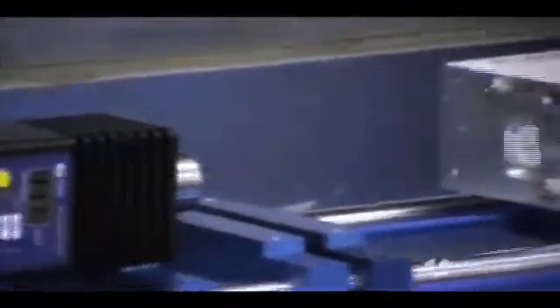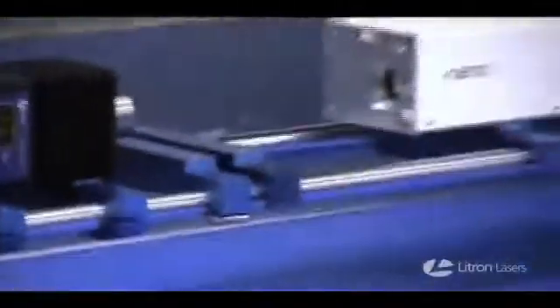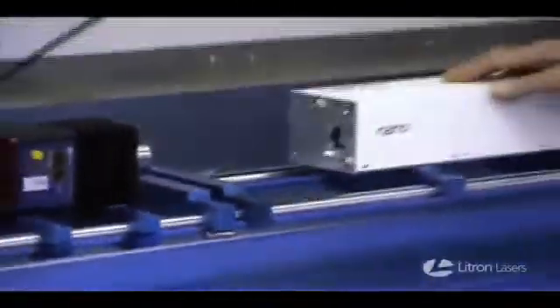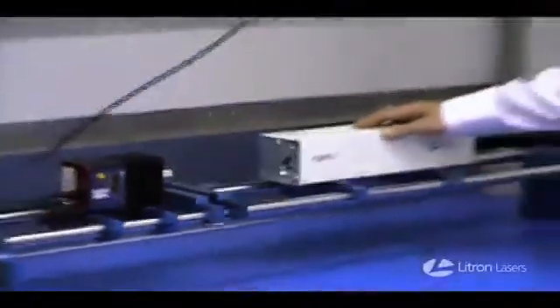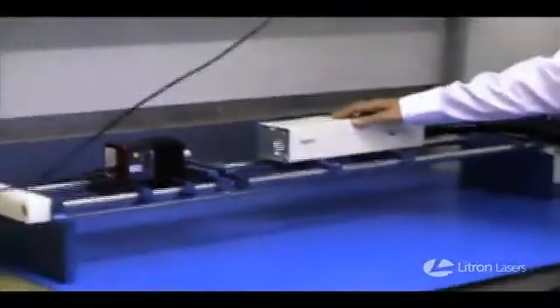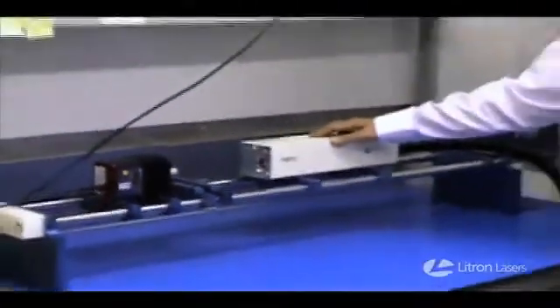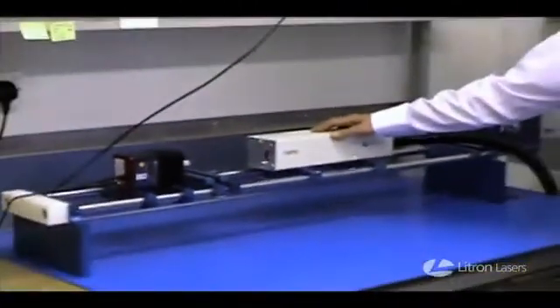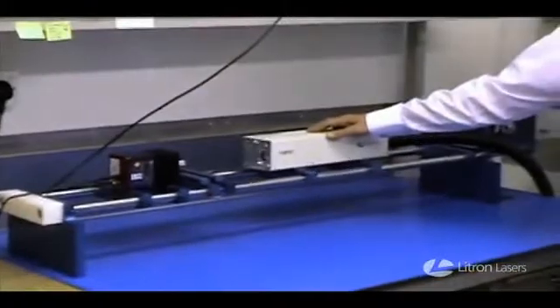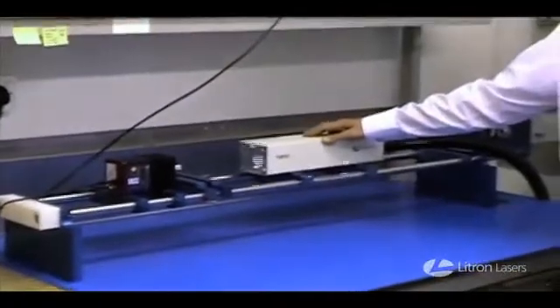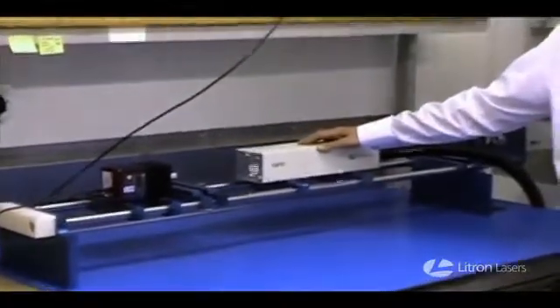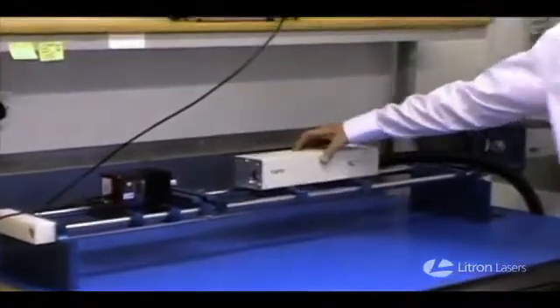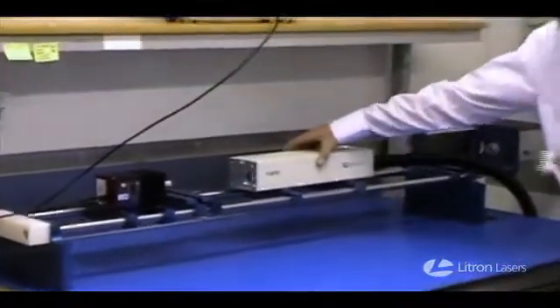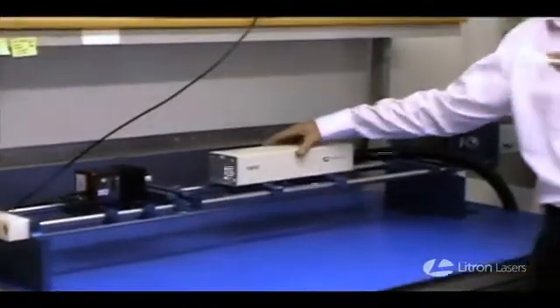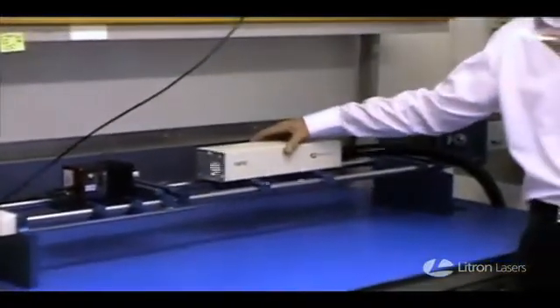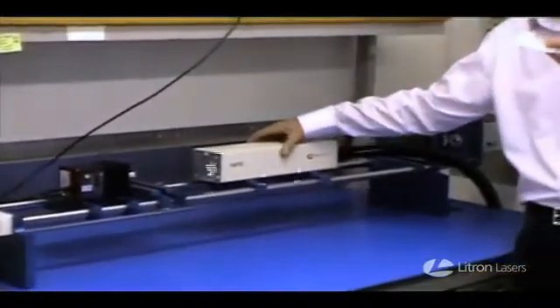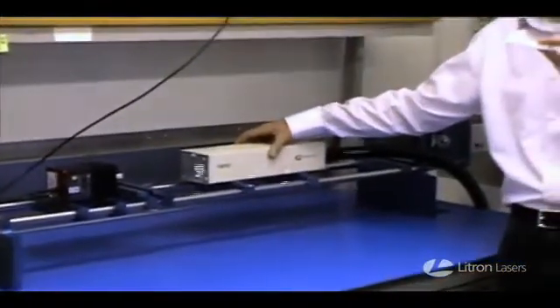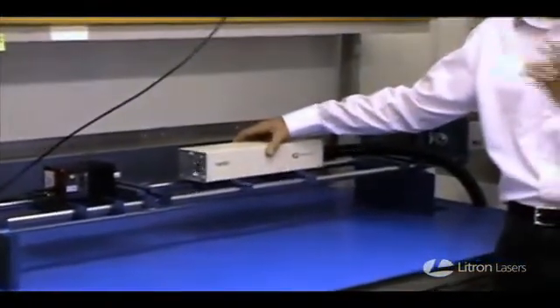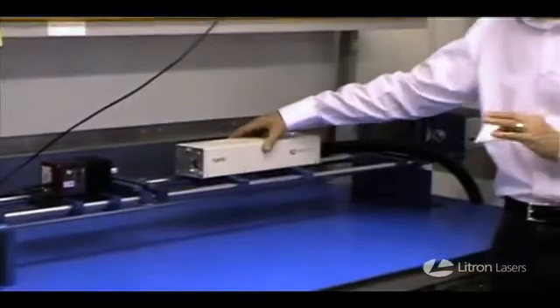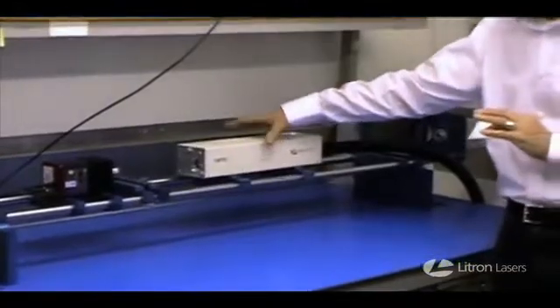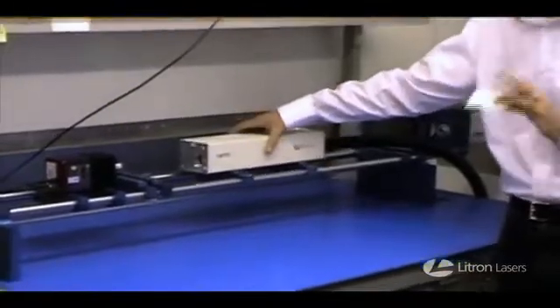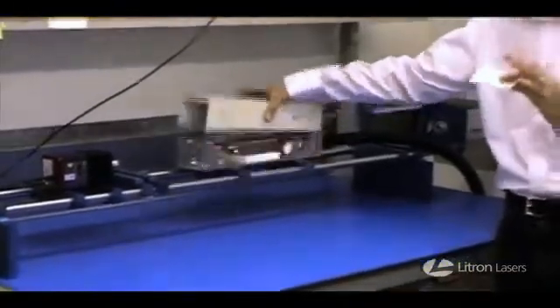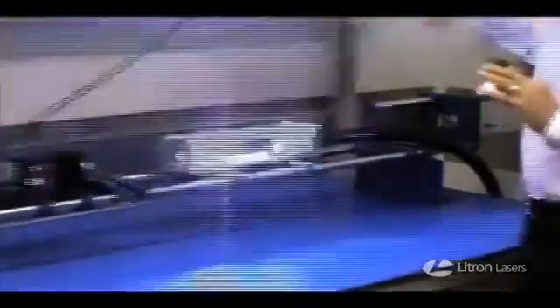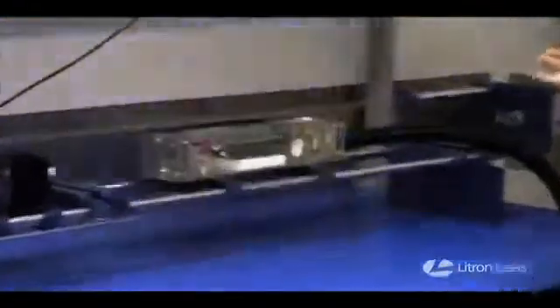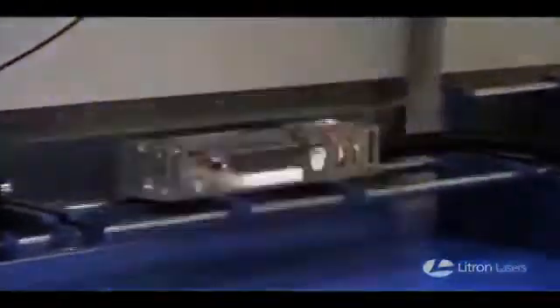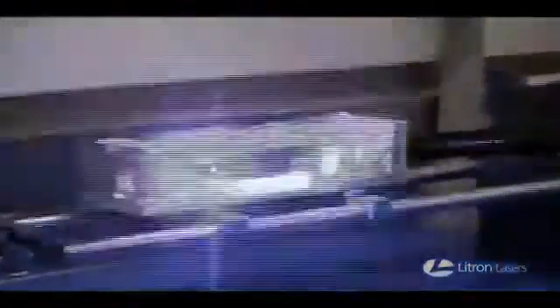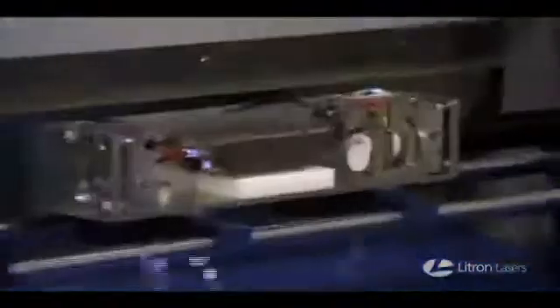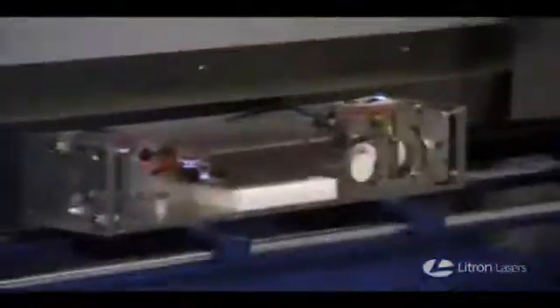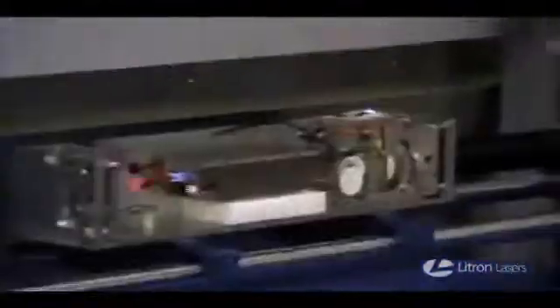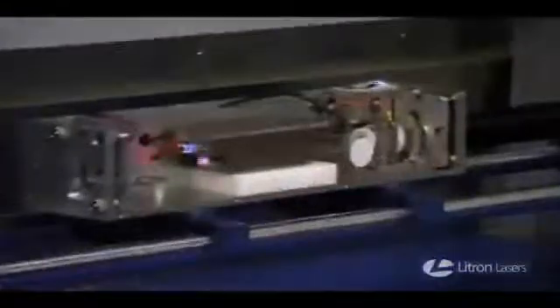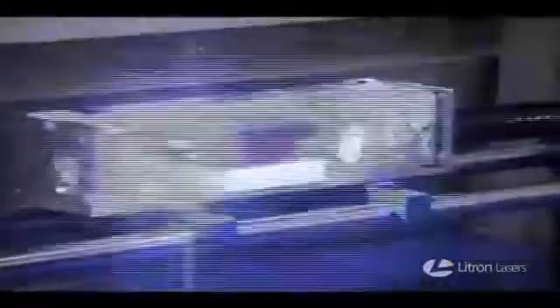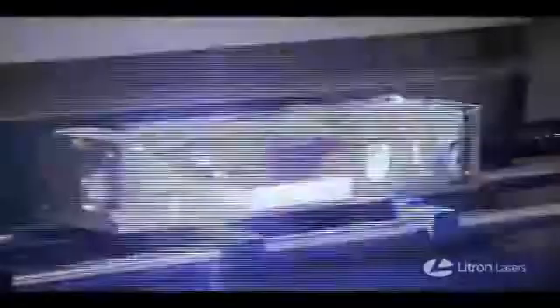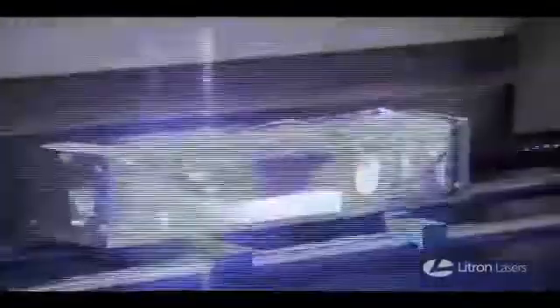If you'd like to zoom in and prove that. Just to show you there's no trickery to this — this is a live demonstration. We've cut the tops off, no smoke and mirrors. You can see exactly what the laser is doing right now.